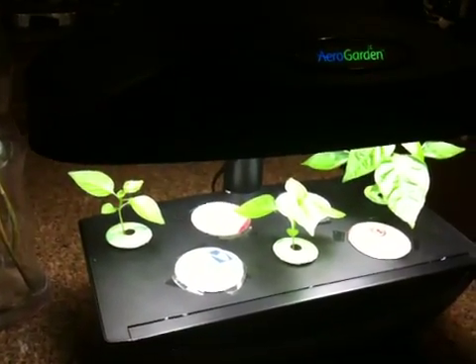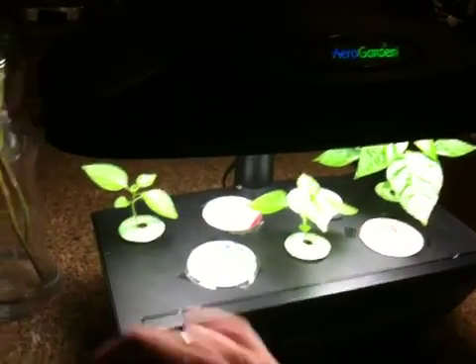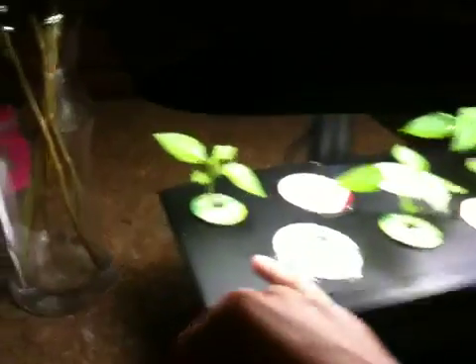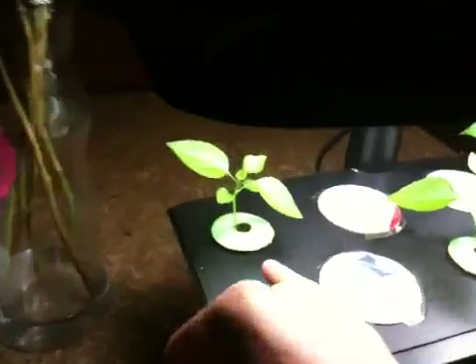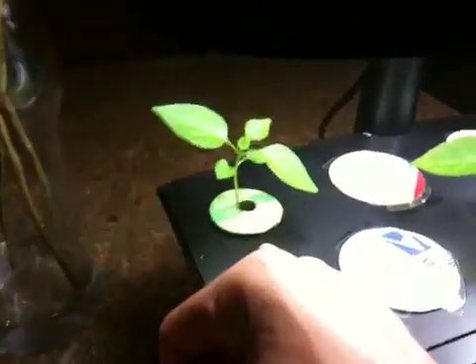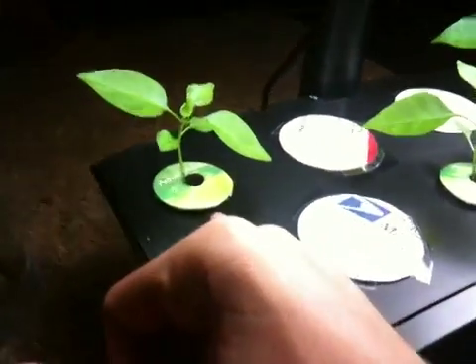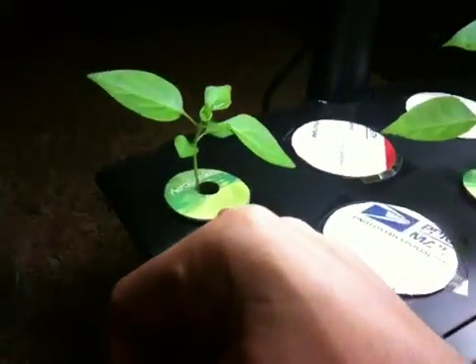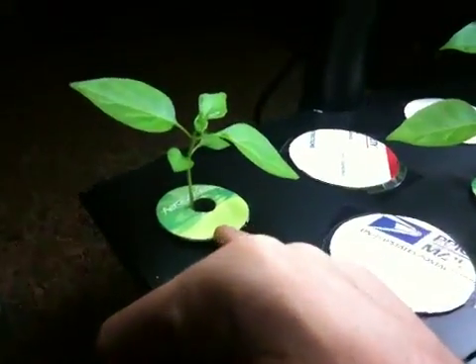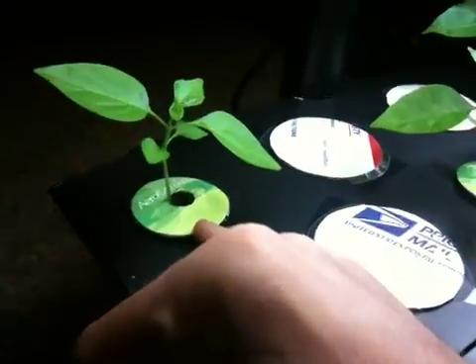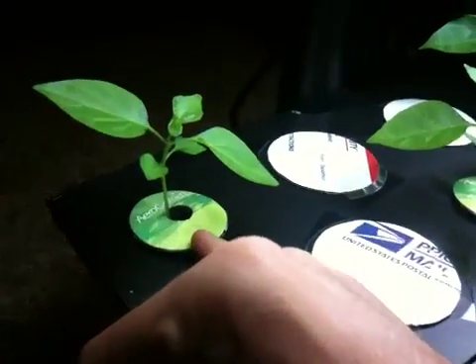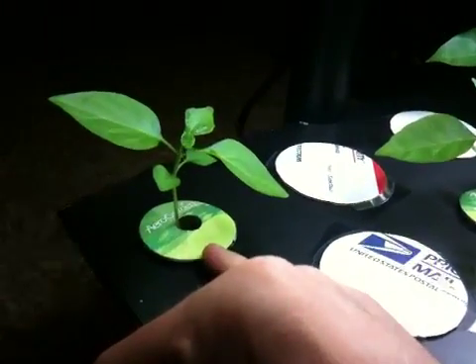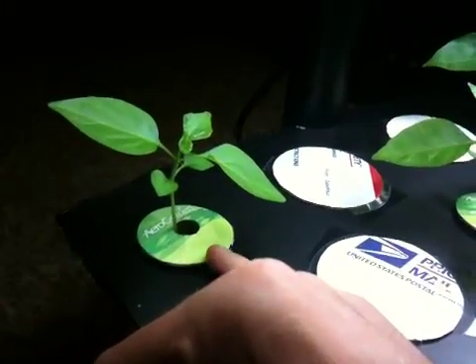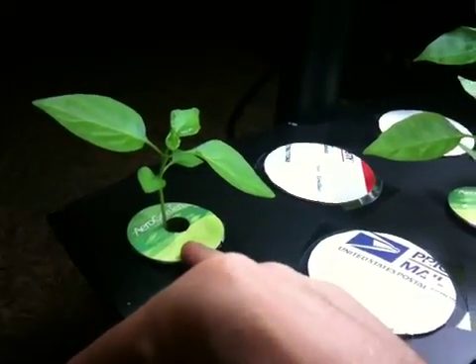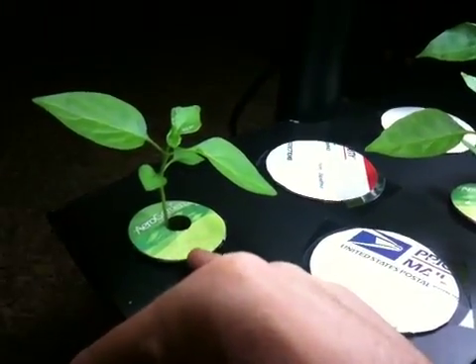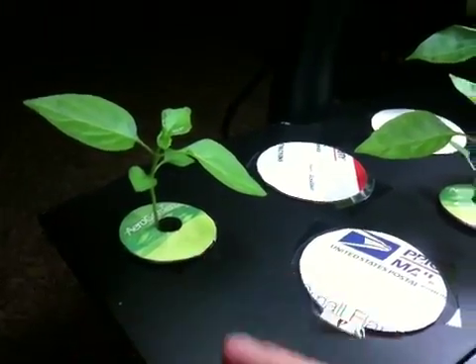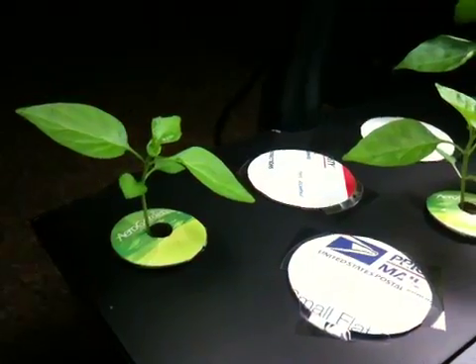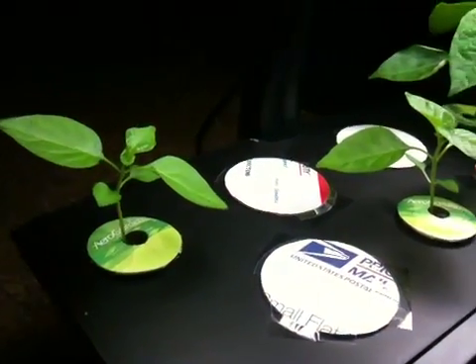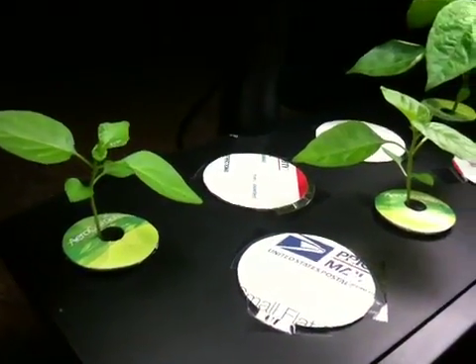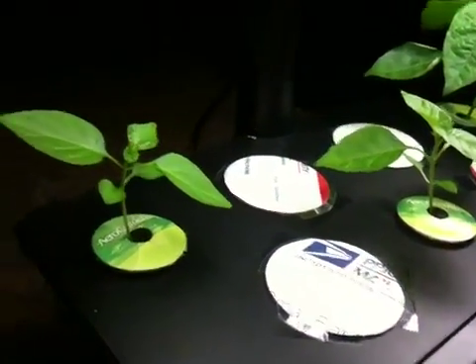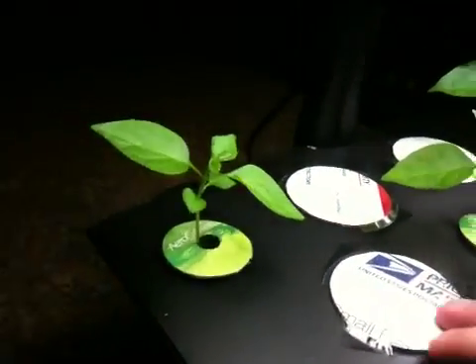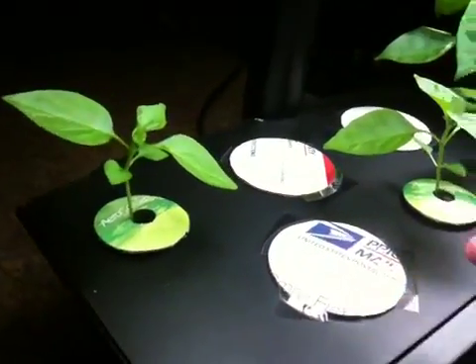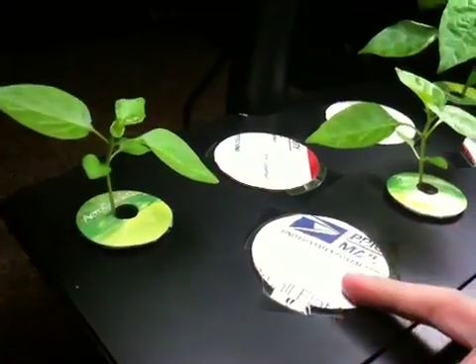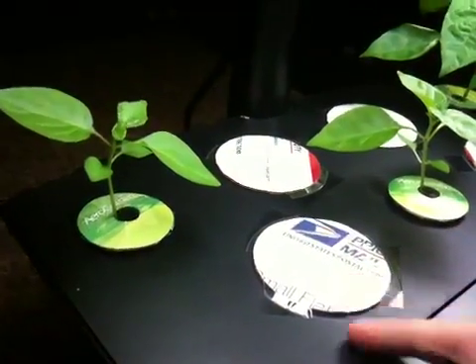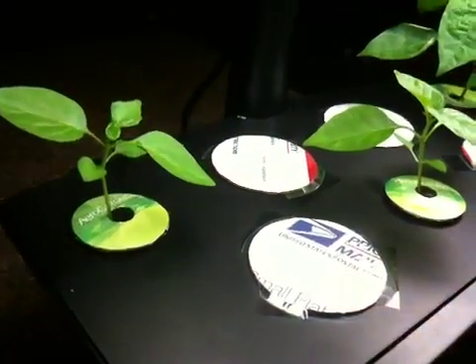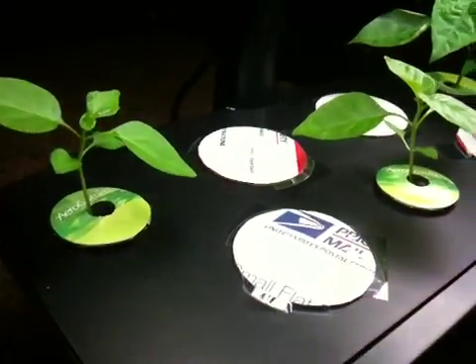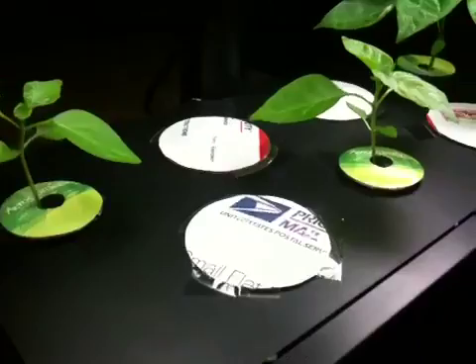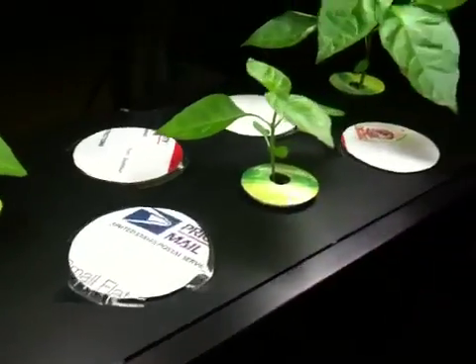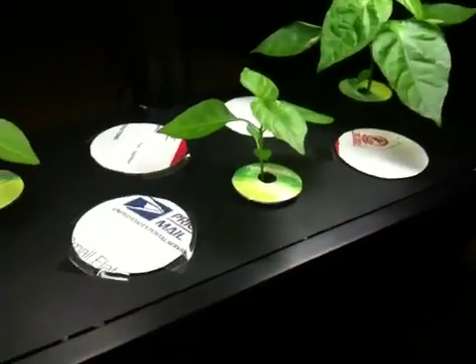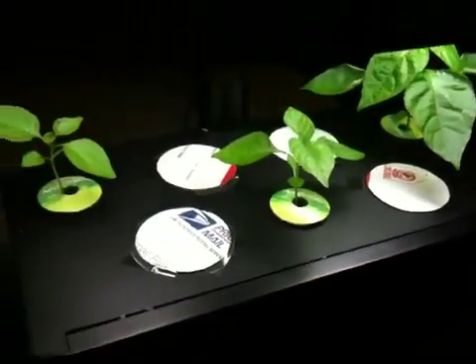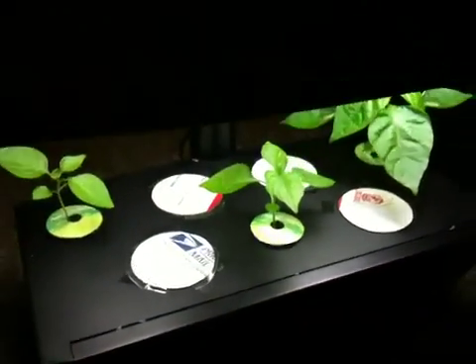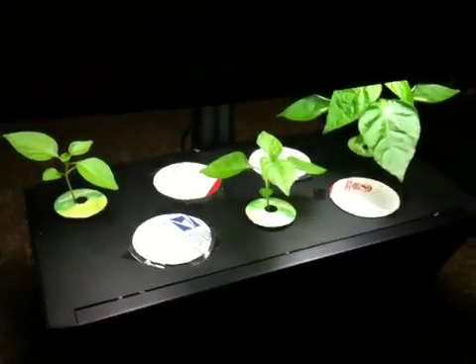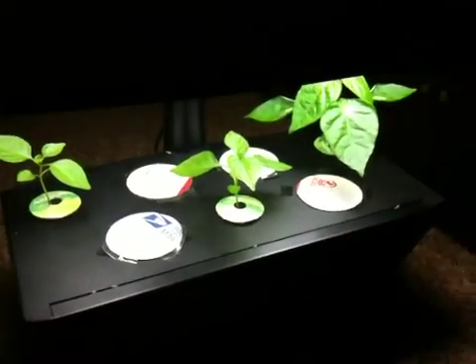I decided to order these little pods and the baskets that they go in. I made these basically to keep light out — it keeps algae from growing.